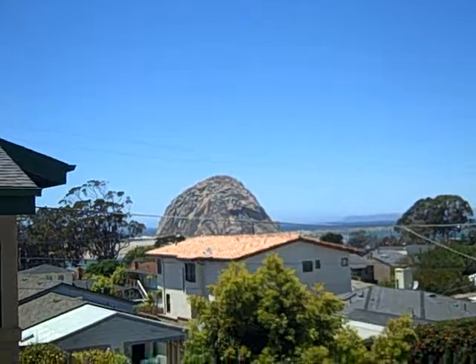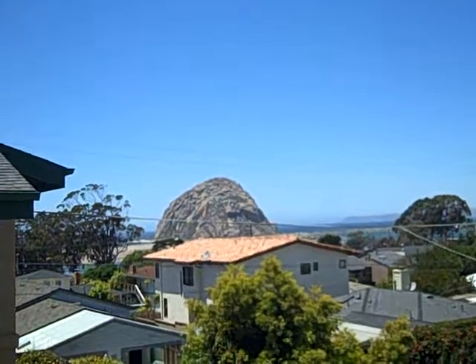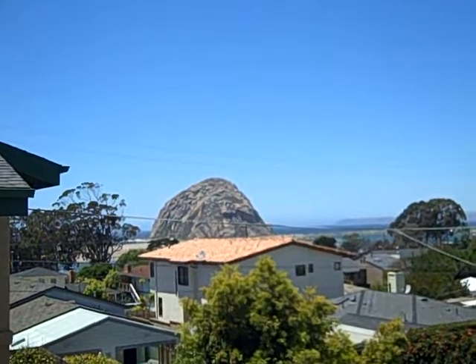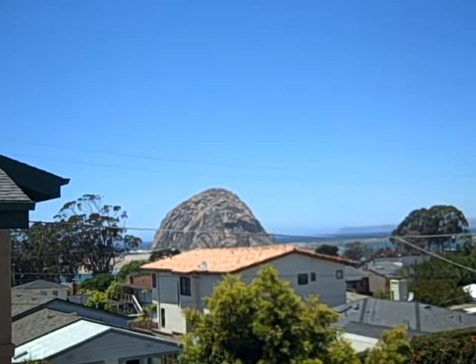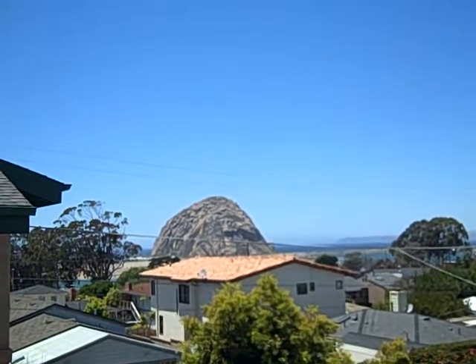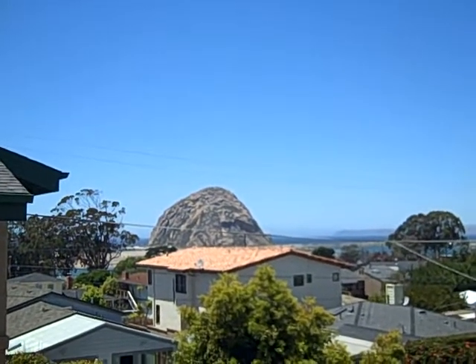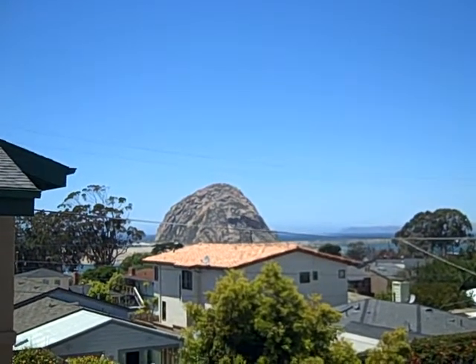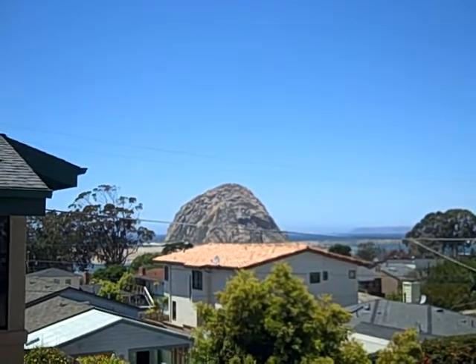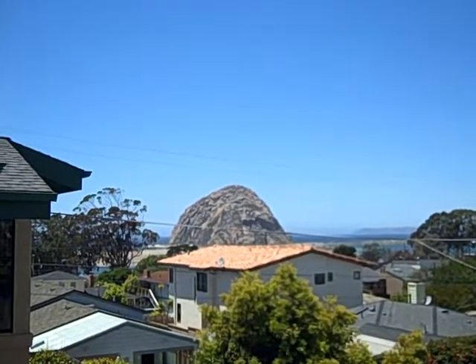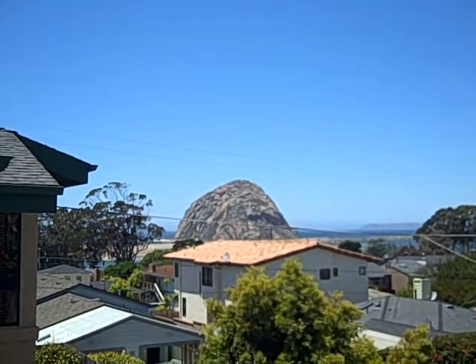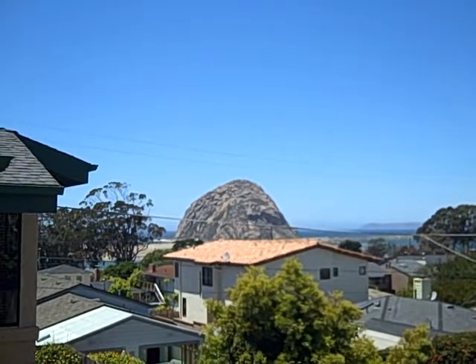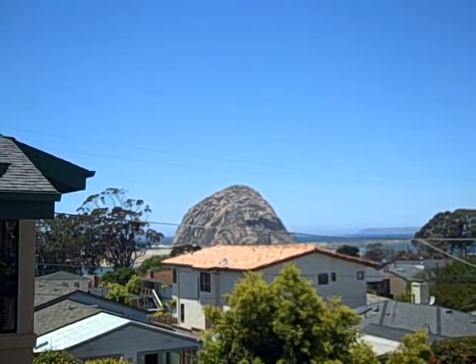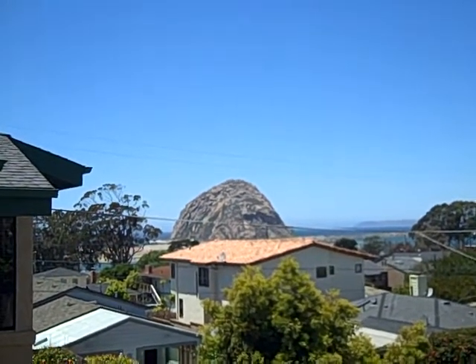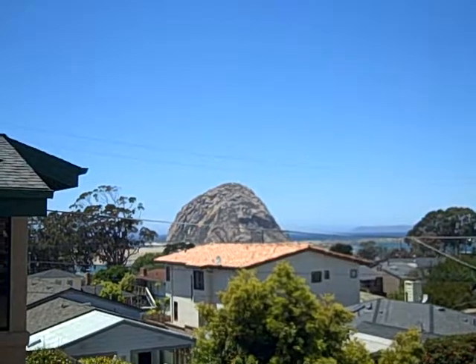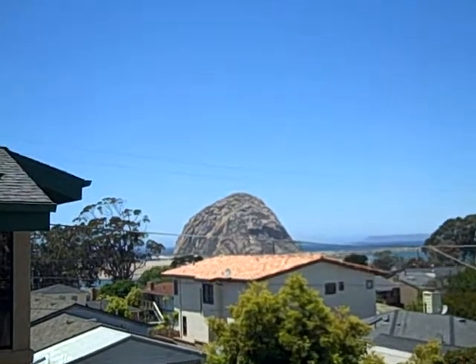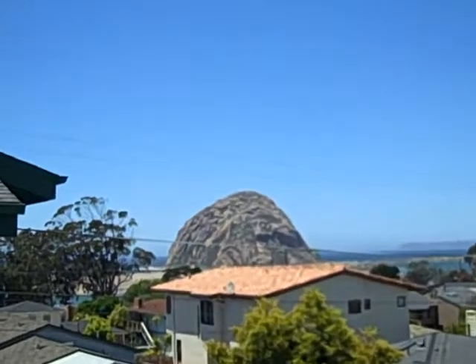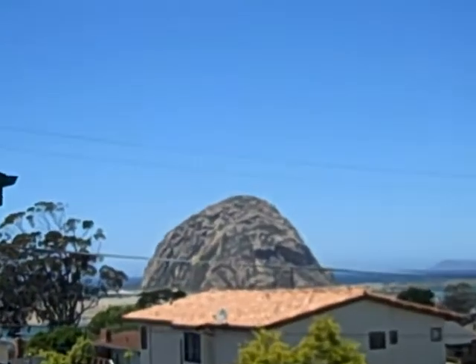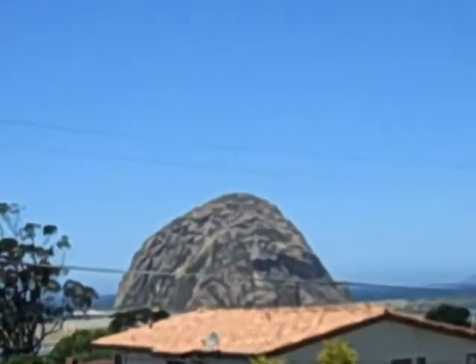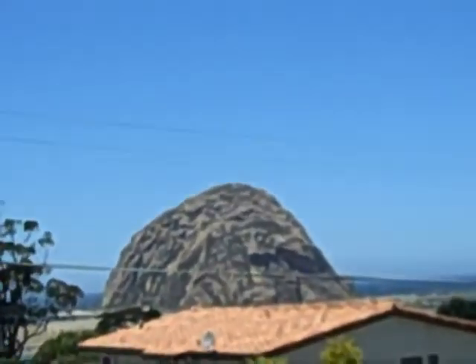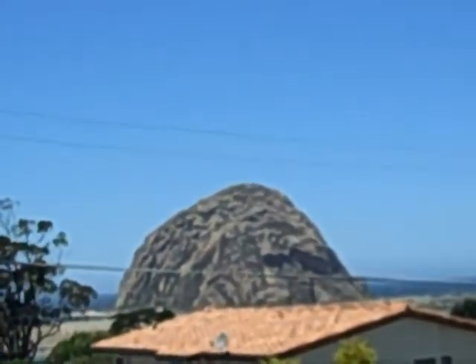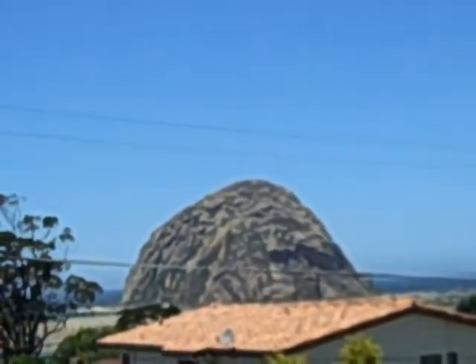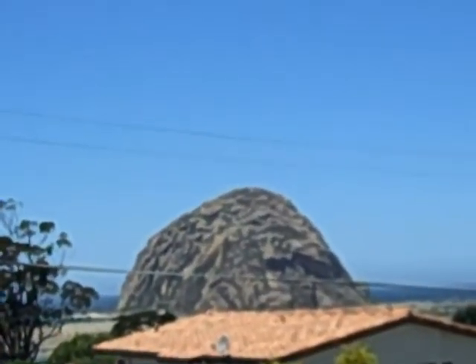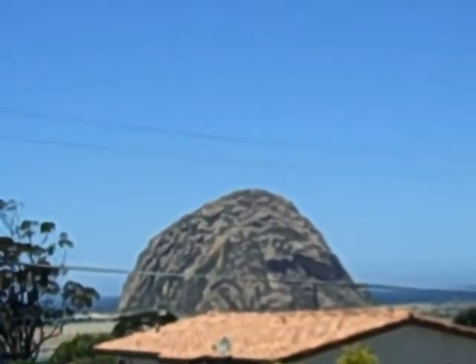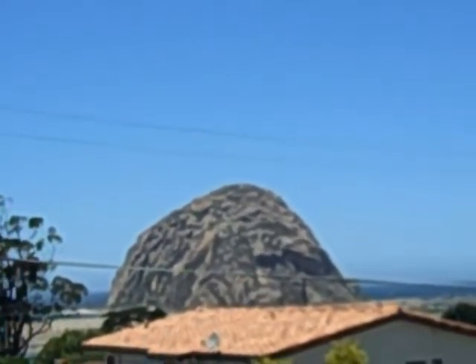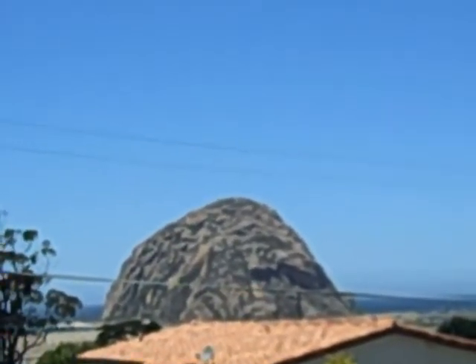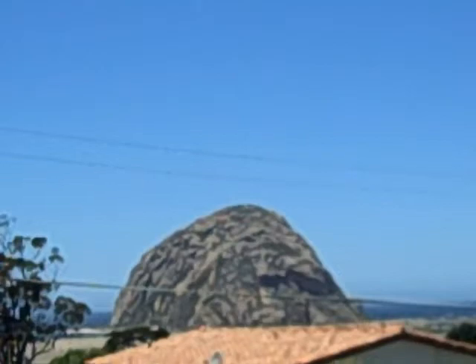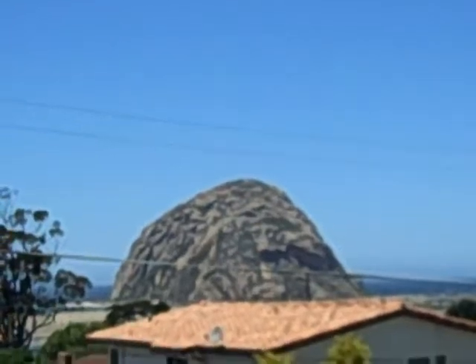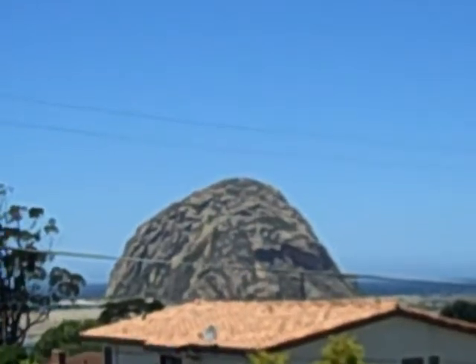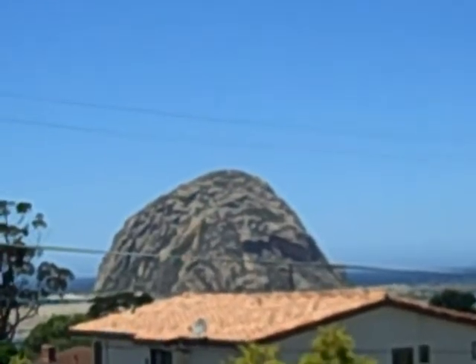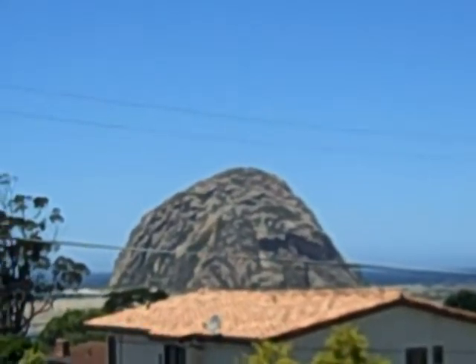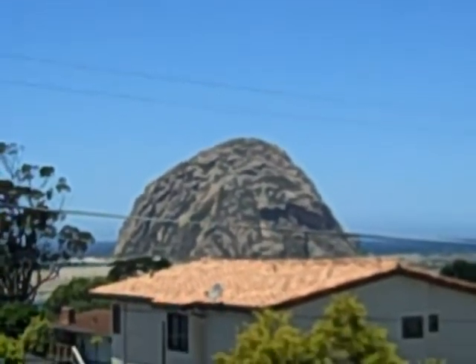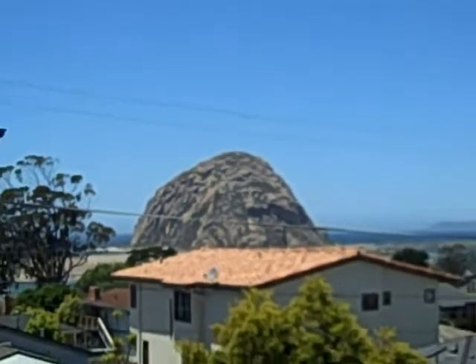Julia Waldorf, JuliaWaldorf.com. Looky, looky what we got here. We got the Morro Bay Rock and this is just right outside the deck of this home in Morro Bay that I'm having open house at.